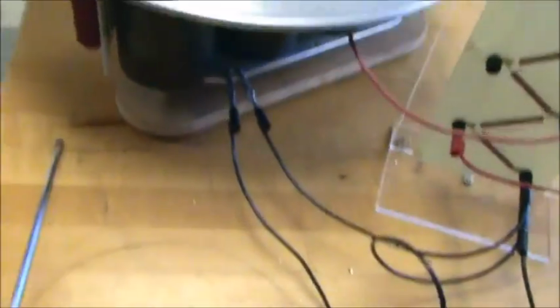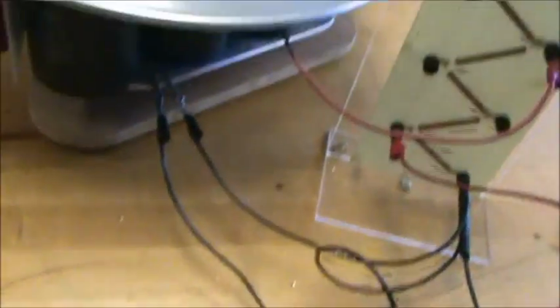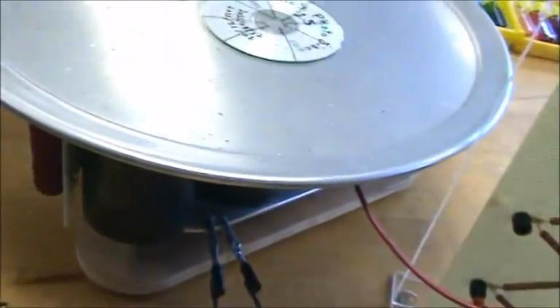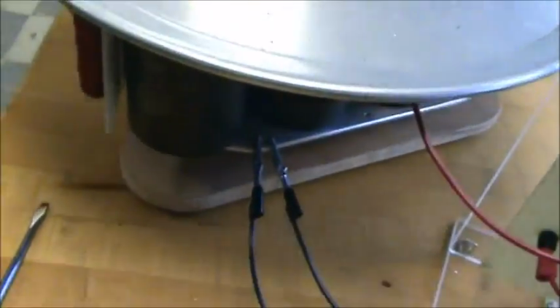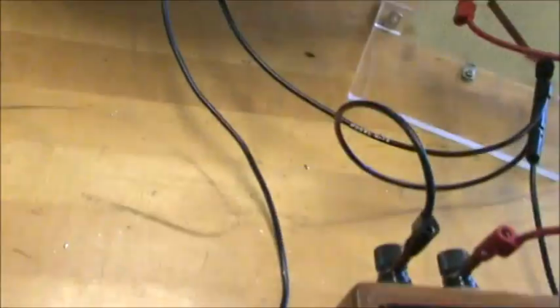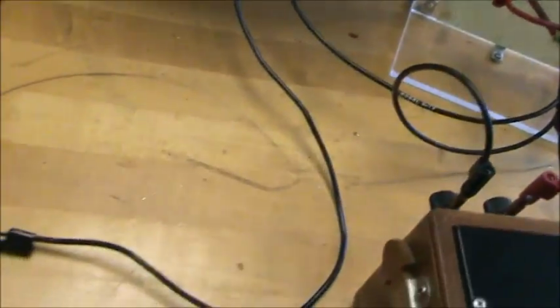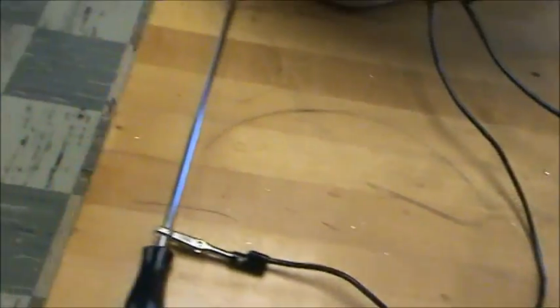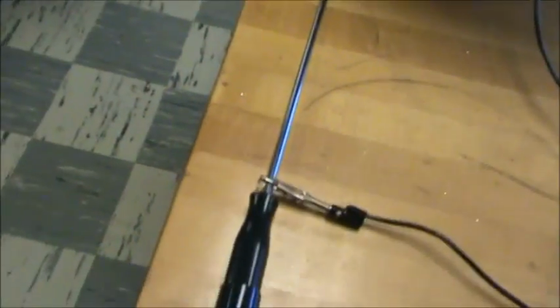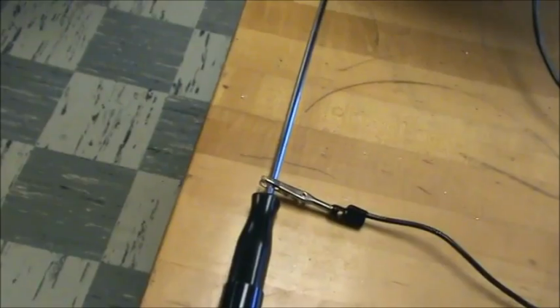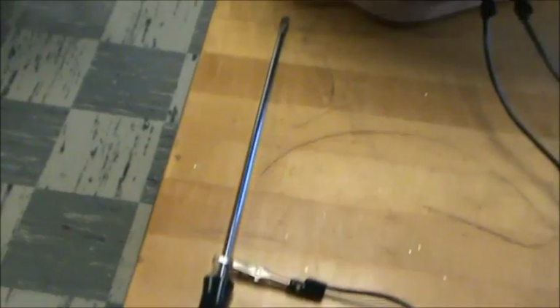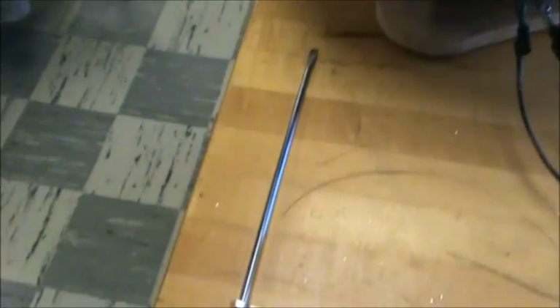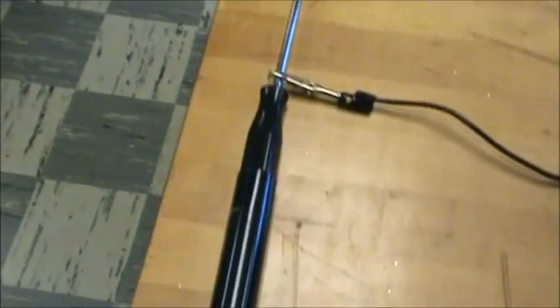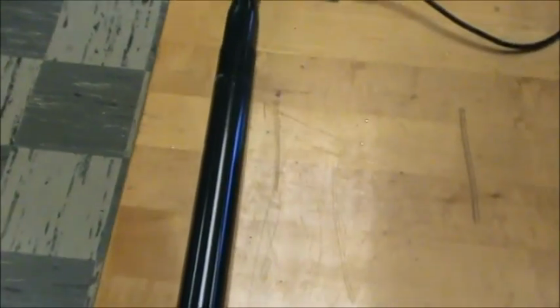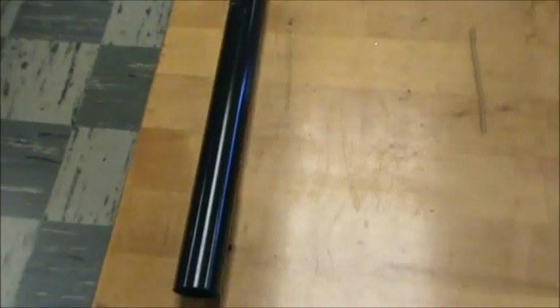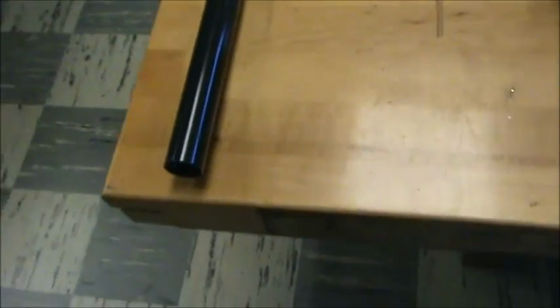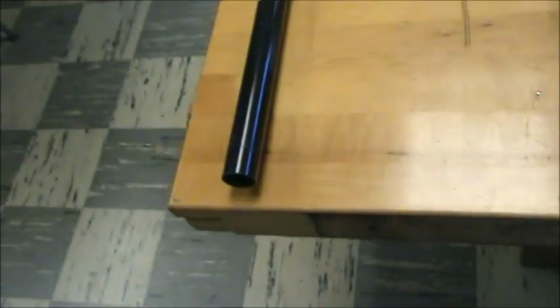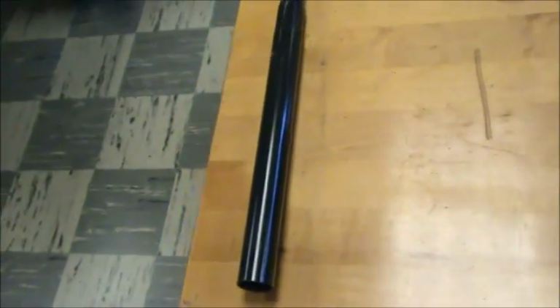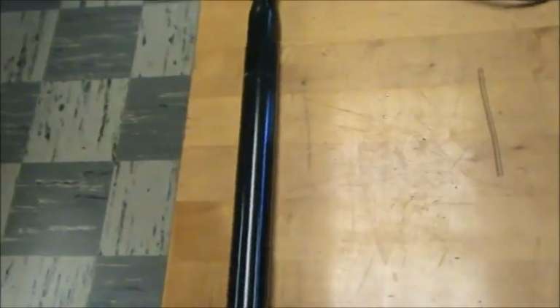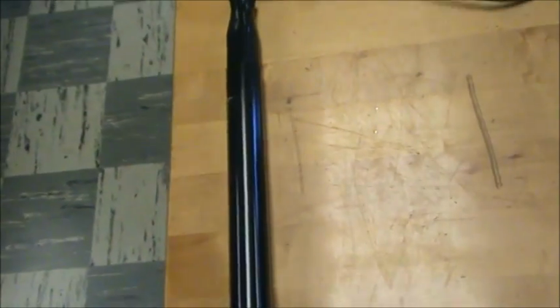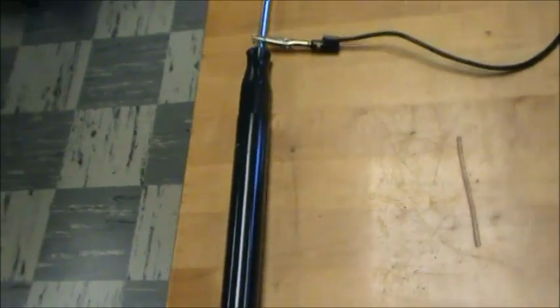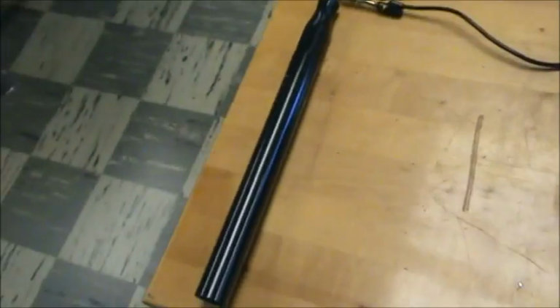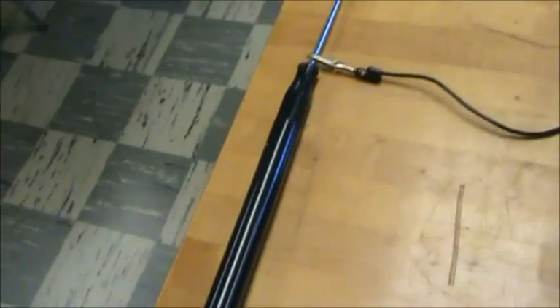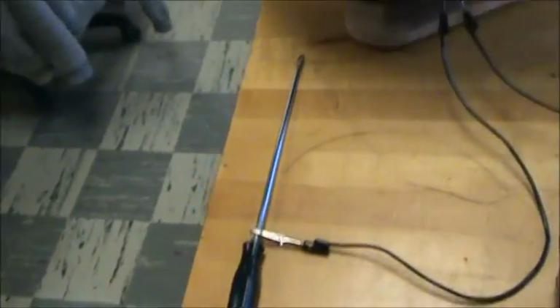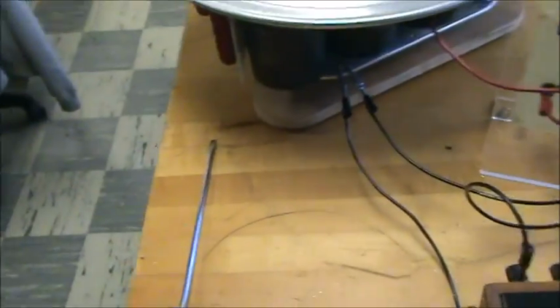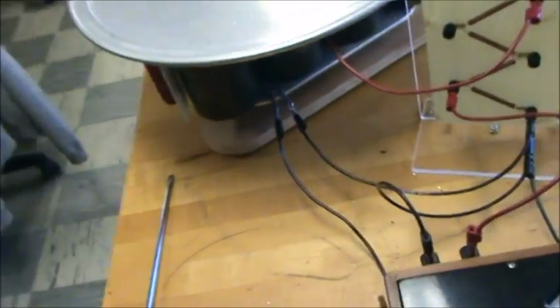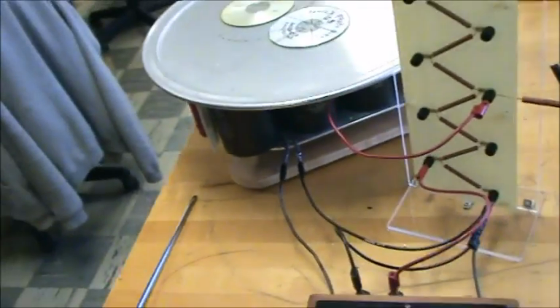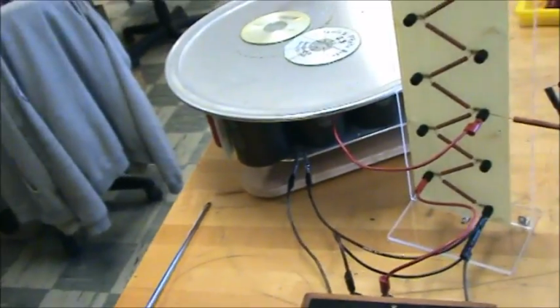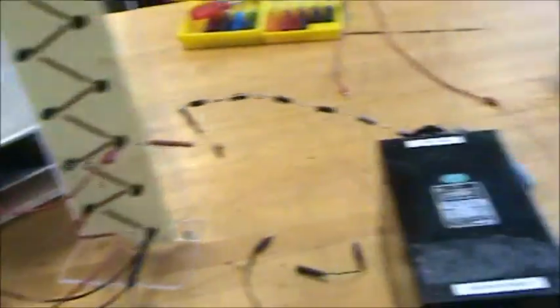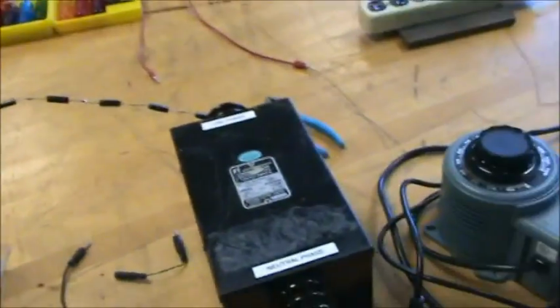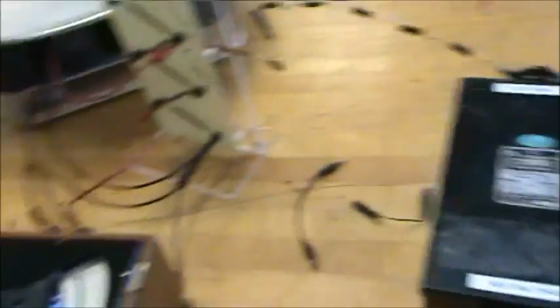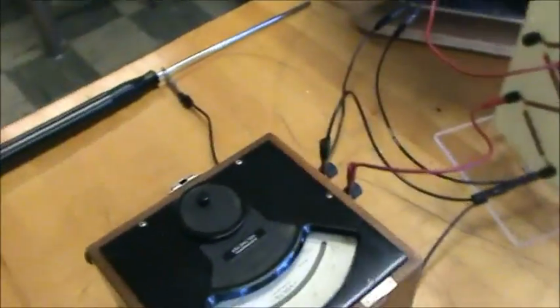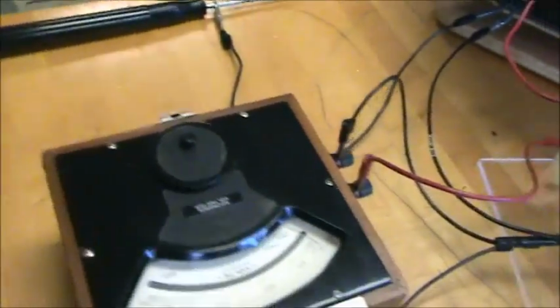Attached to the bottom plate is a screwdriver with an extended plastic insulating handle to make sure I don't kill myself. So I'm going to charge it up.